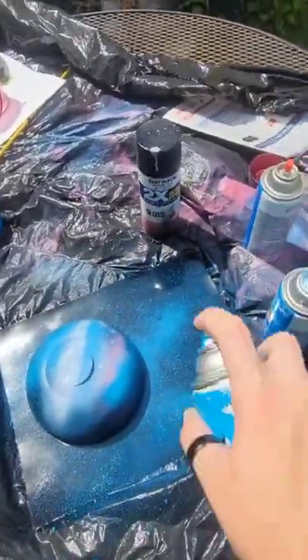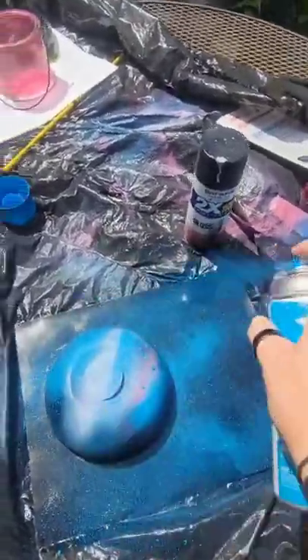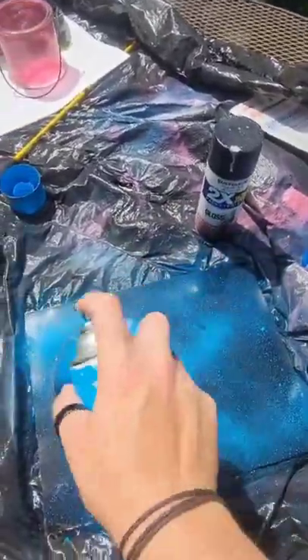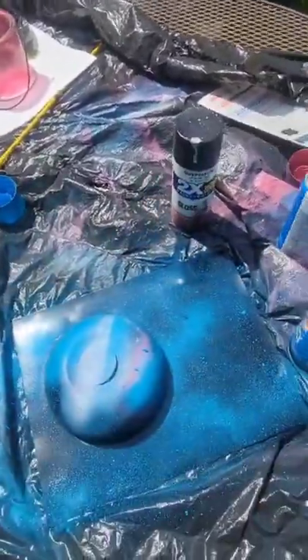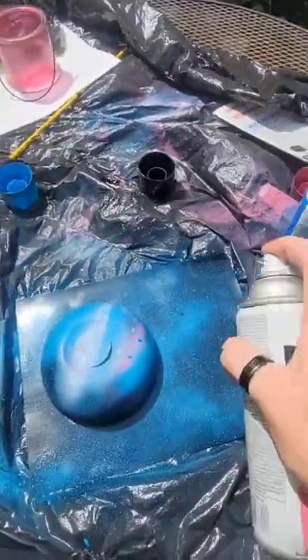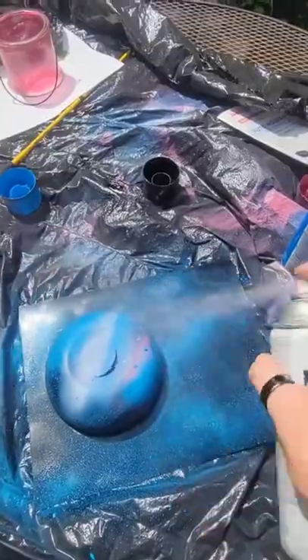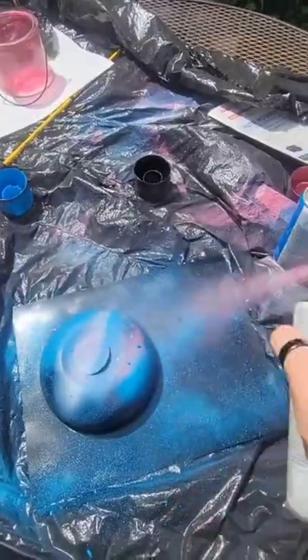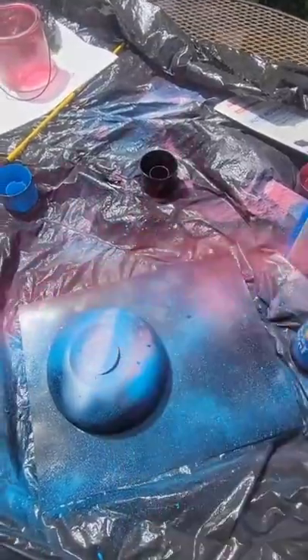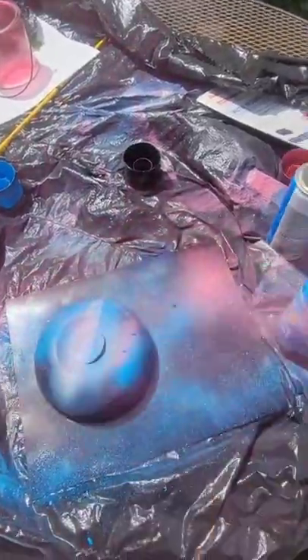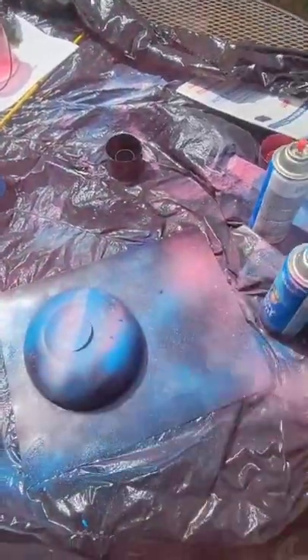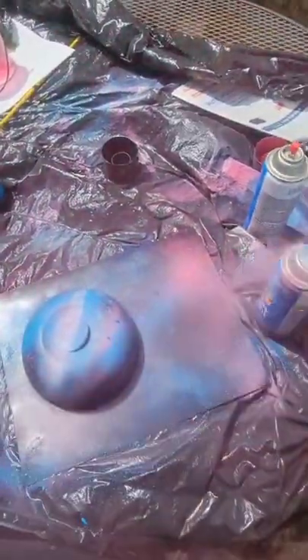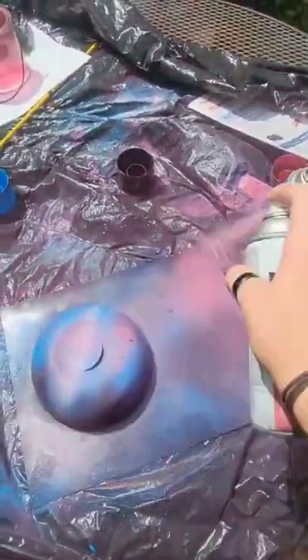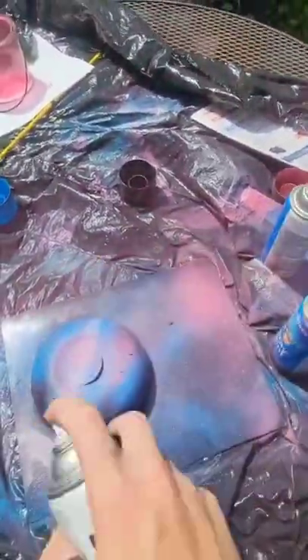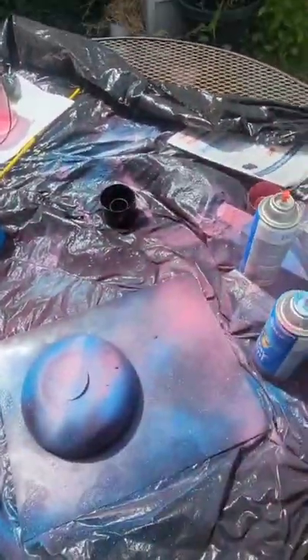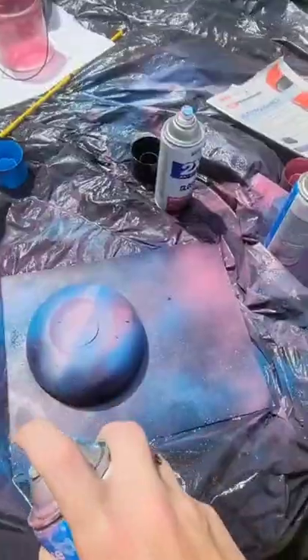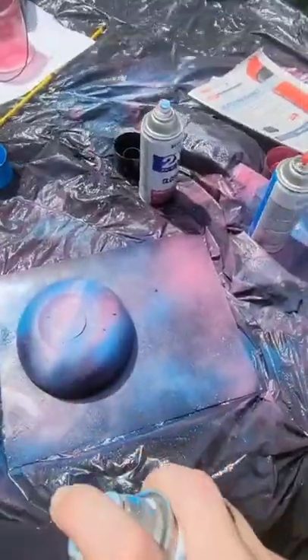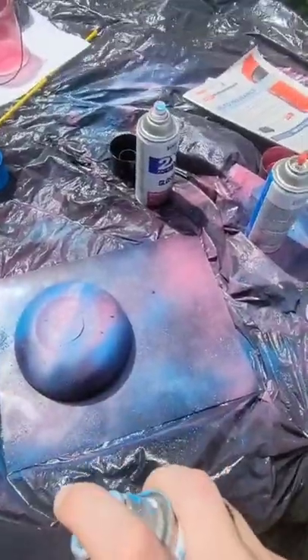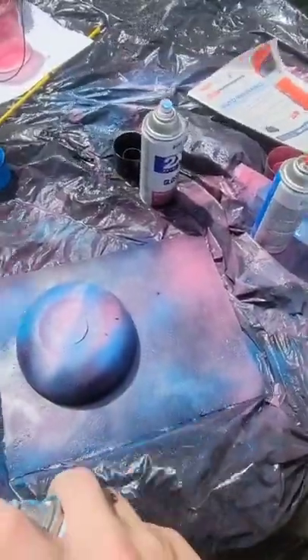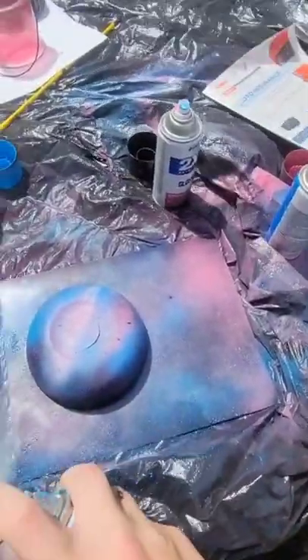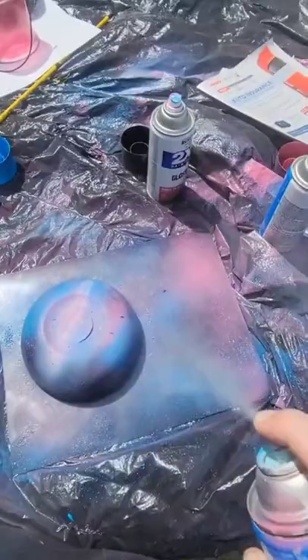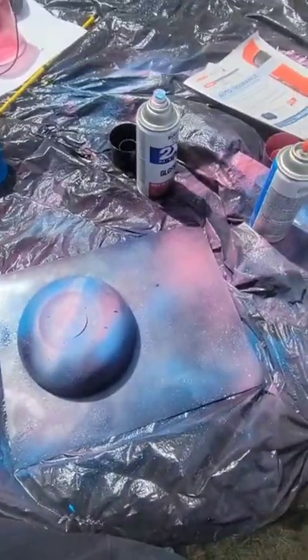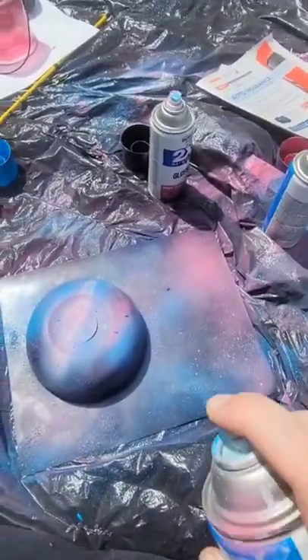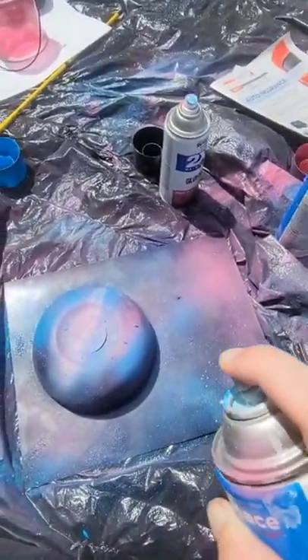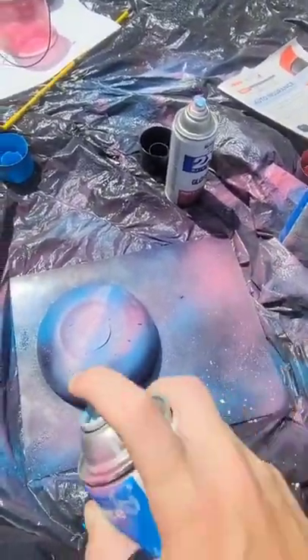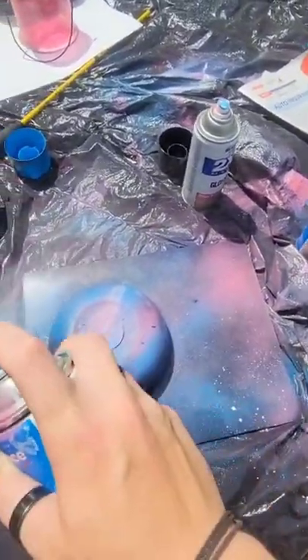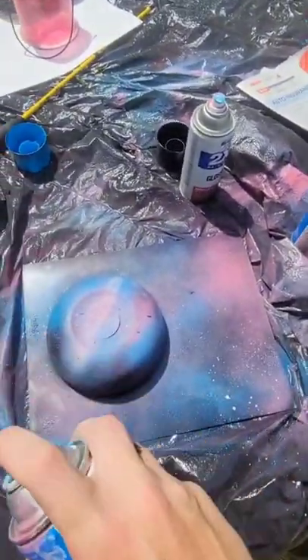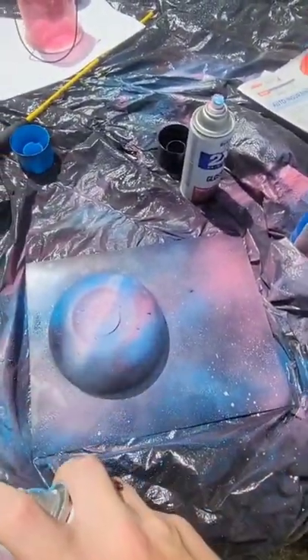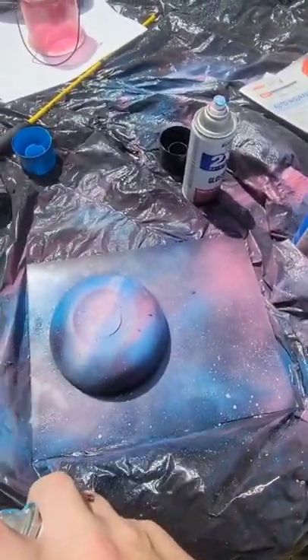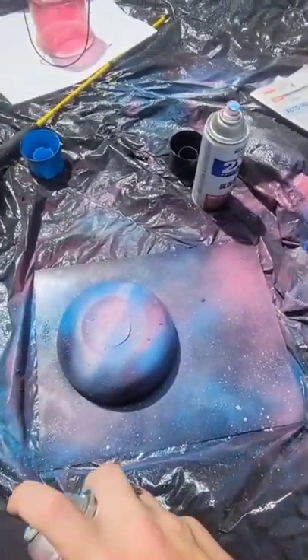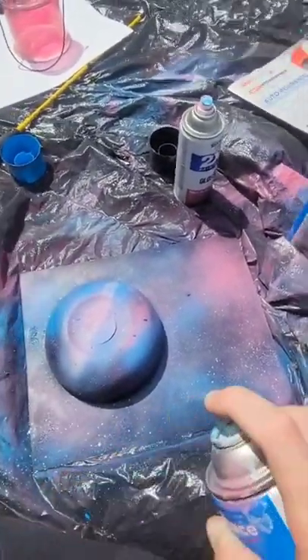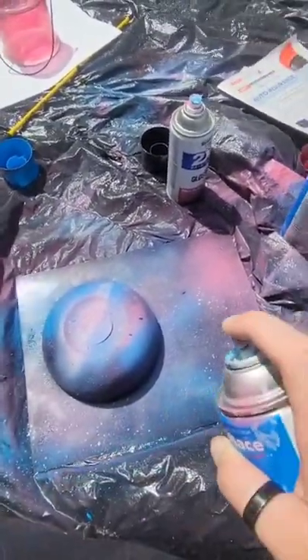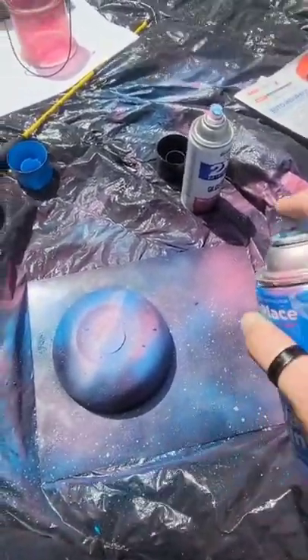And hit it with that blue, baby blue, and that contrasting pink. It's all about contrast. And half-pressed for the stars. And we're almost ready to fly.